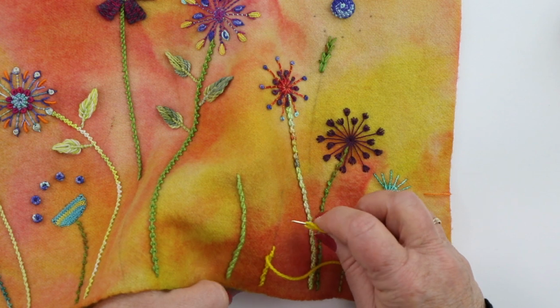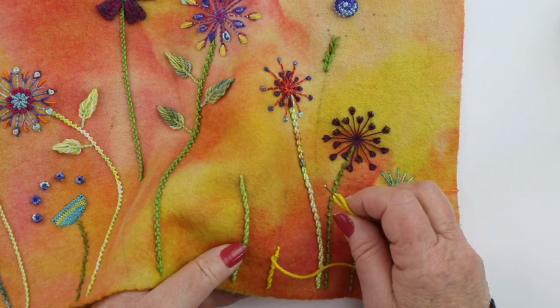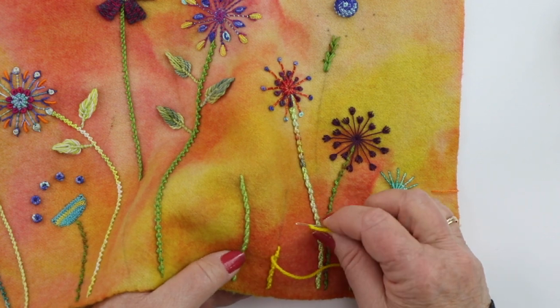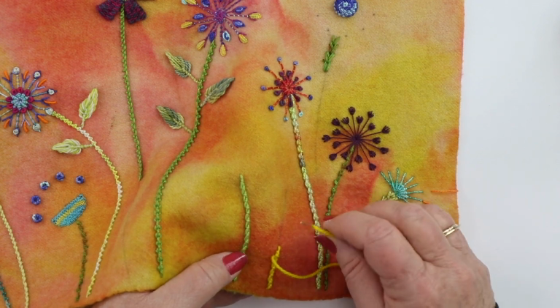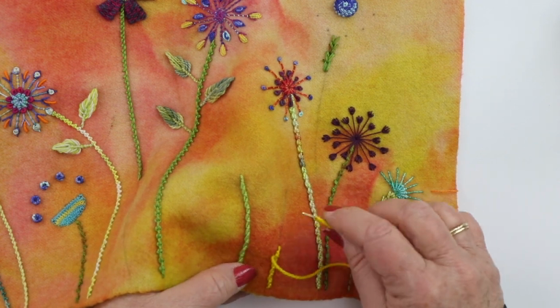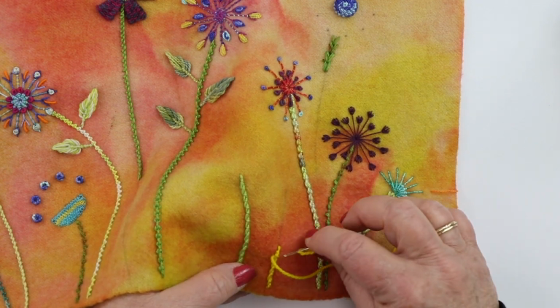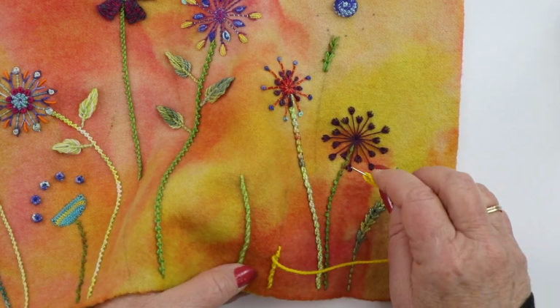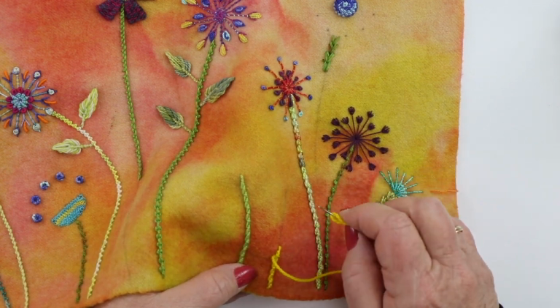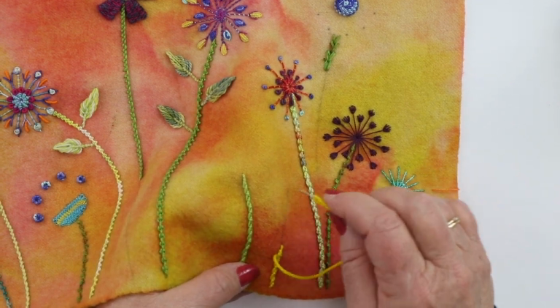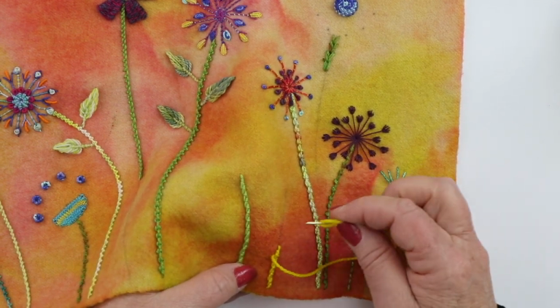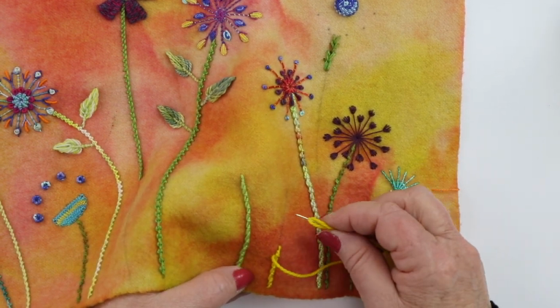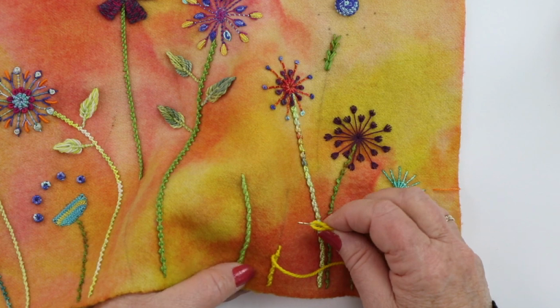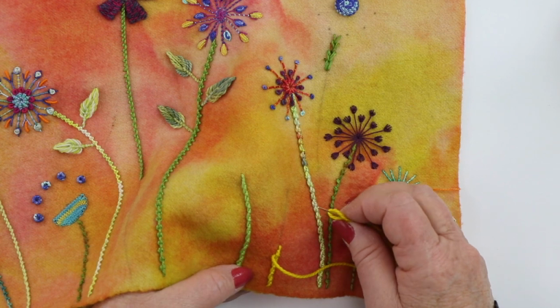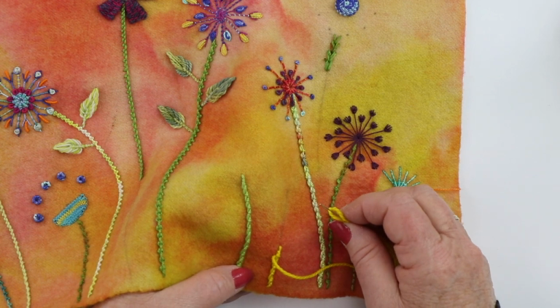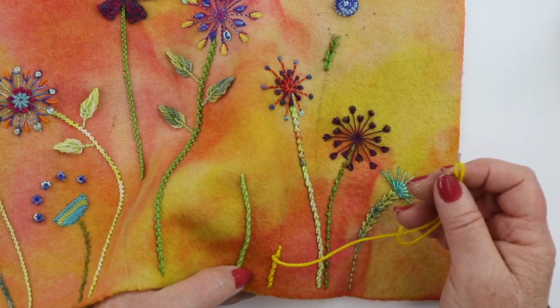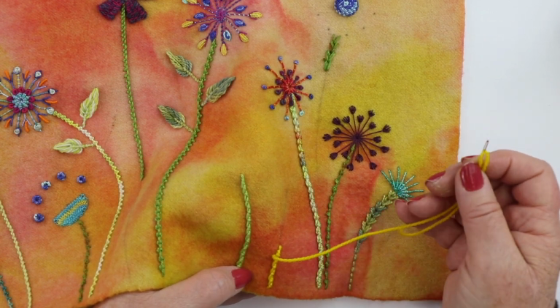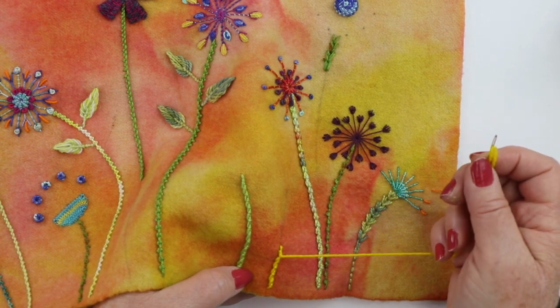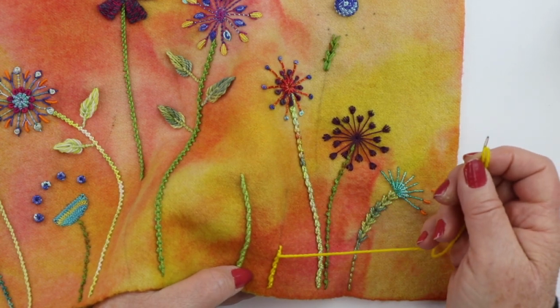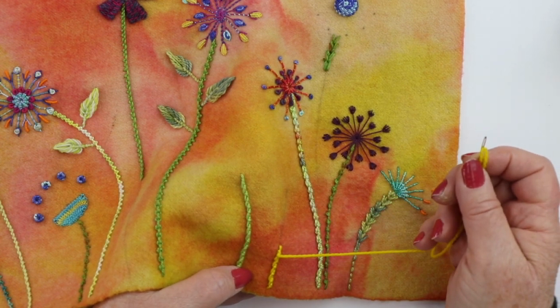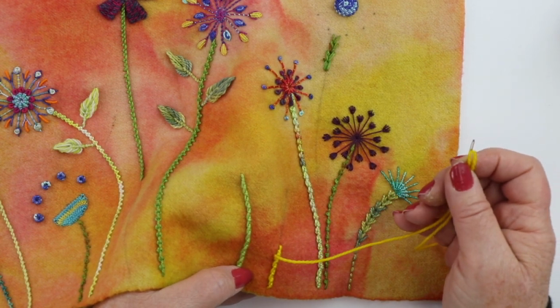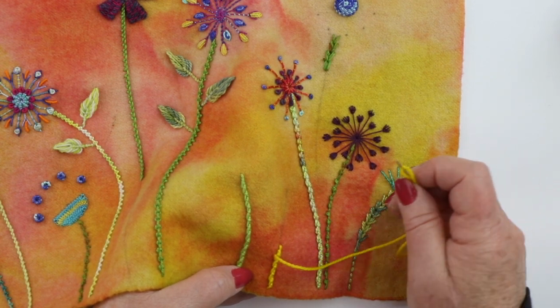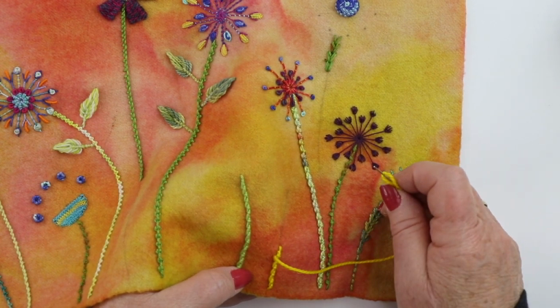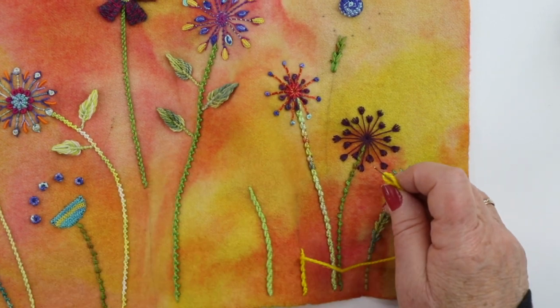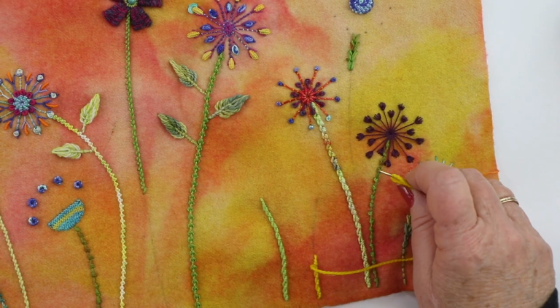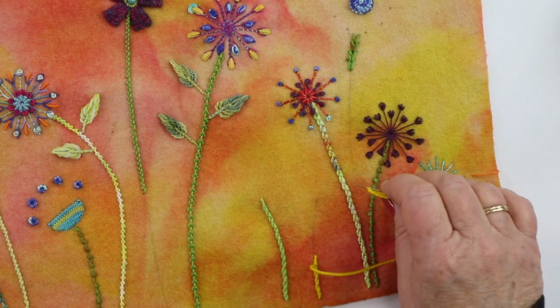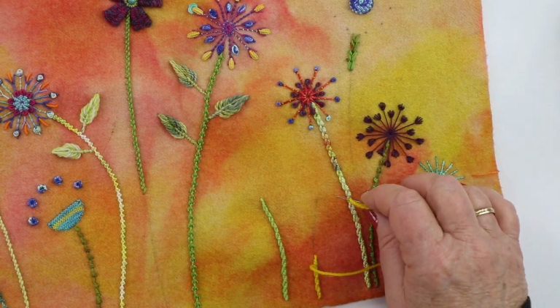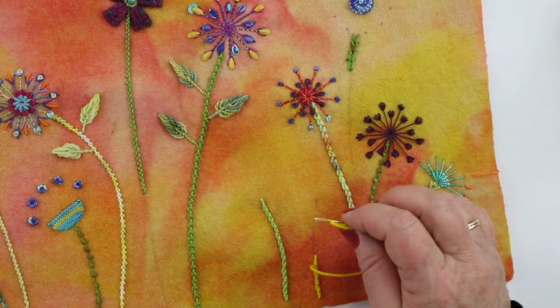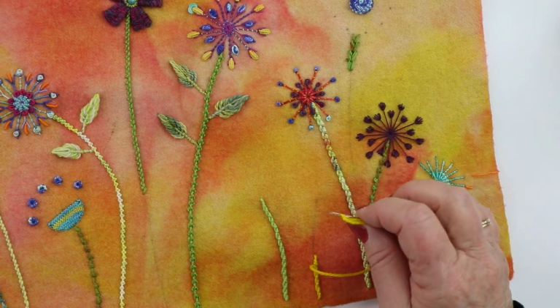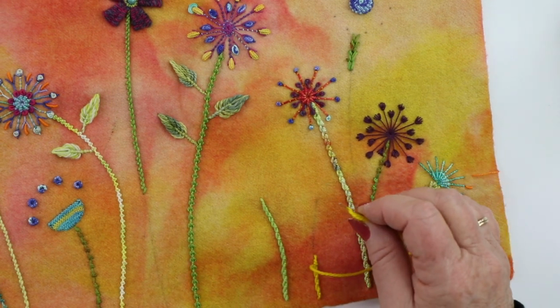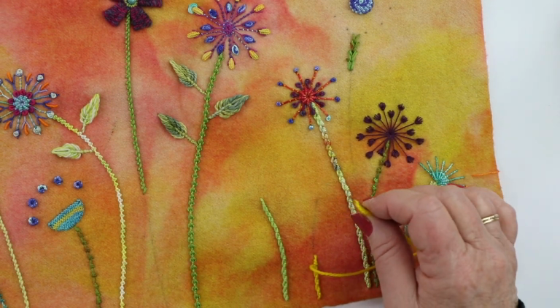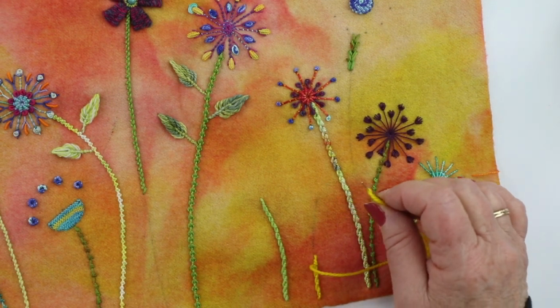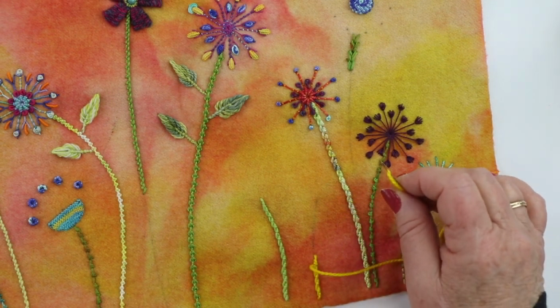If you were weaving through a threaded back stitch, you would use a tapestry needle that has a blunt point. So have fun — work some stems and connect your flowers to the ground.